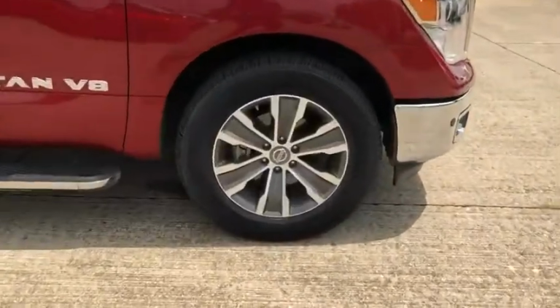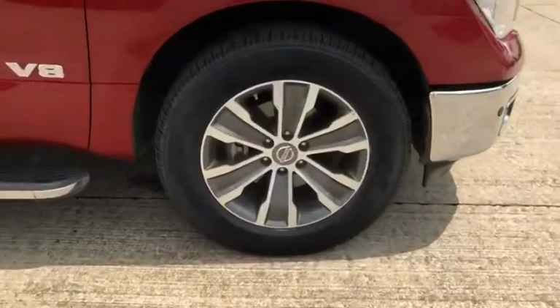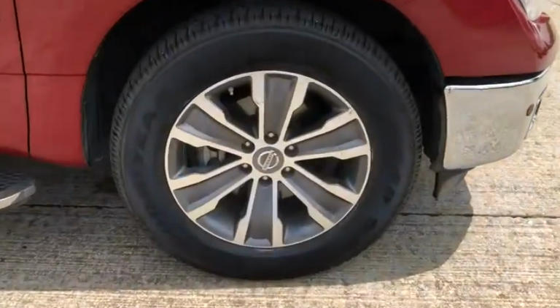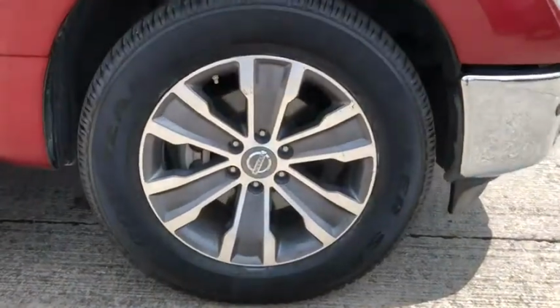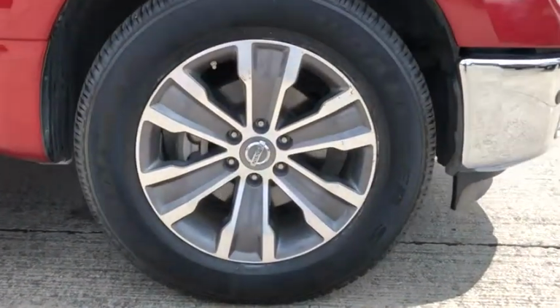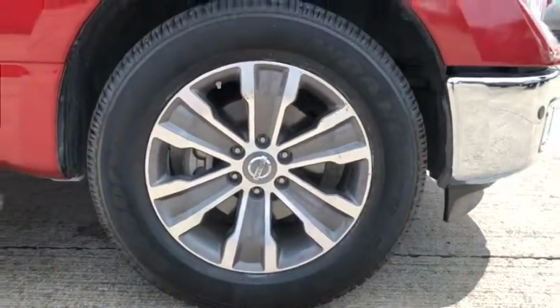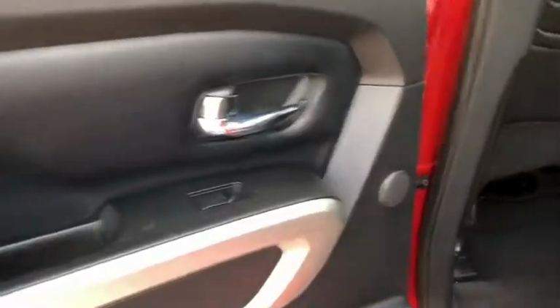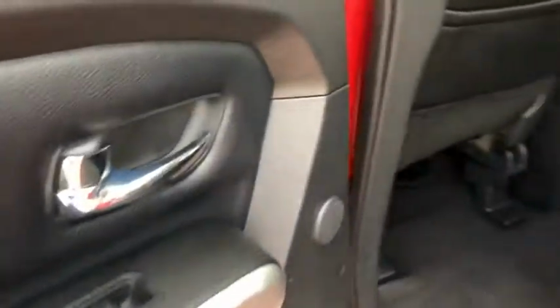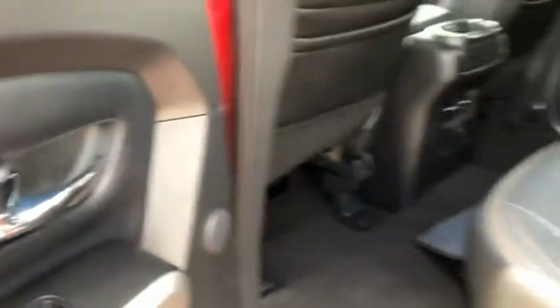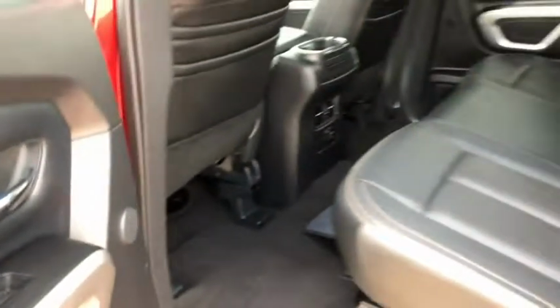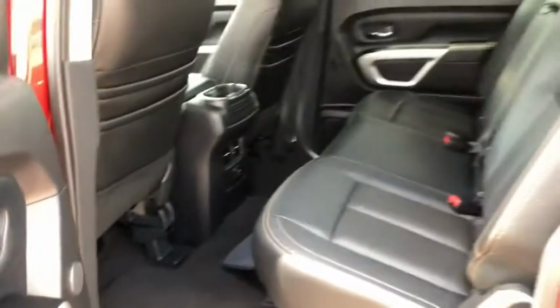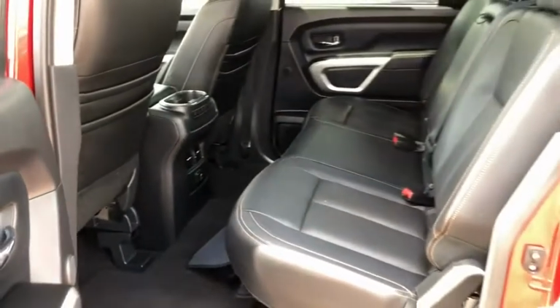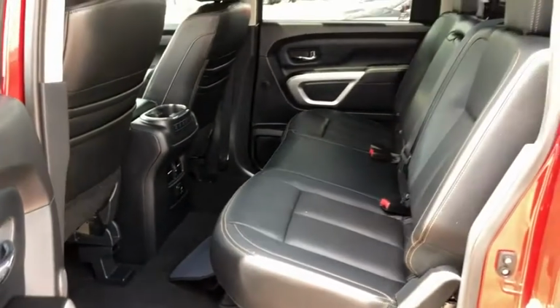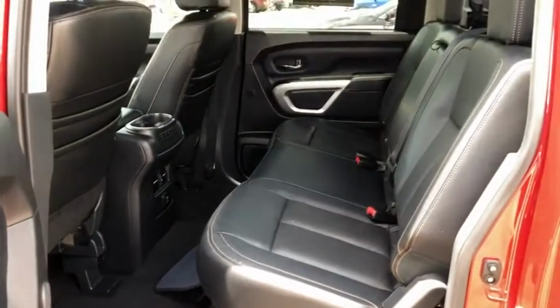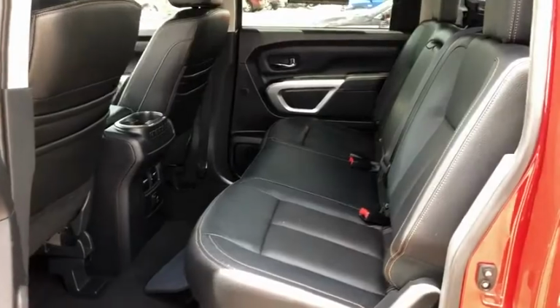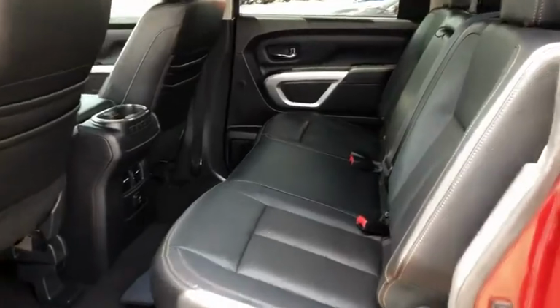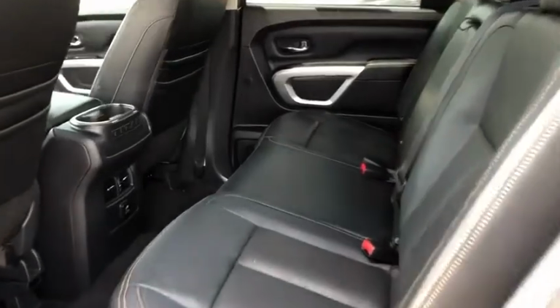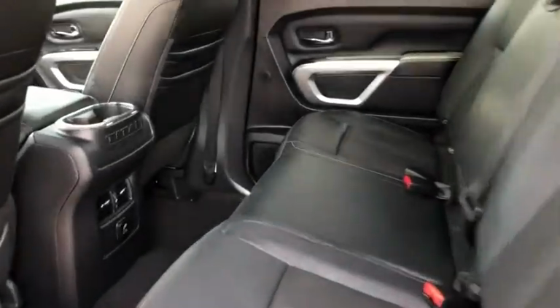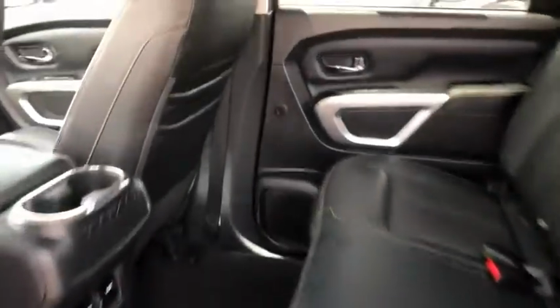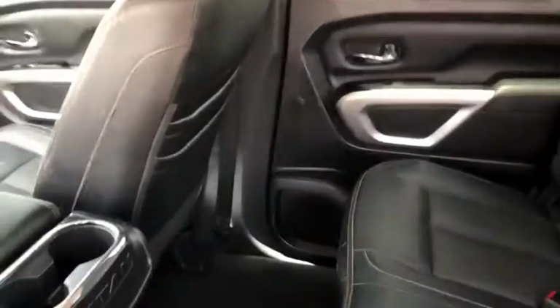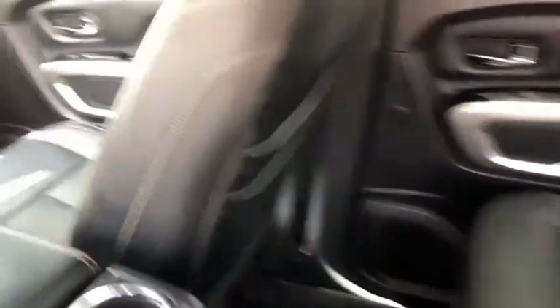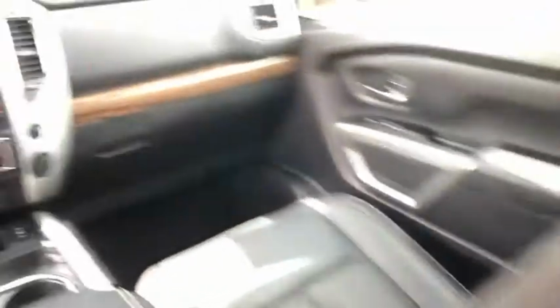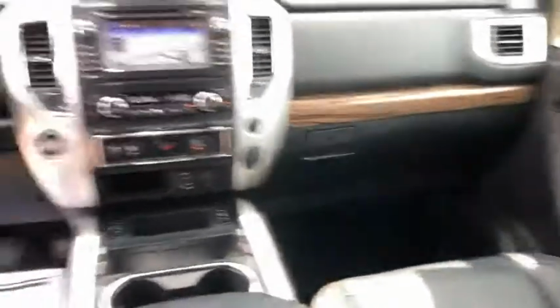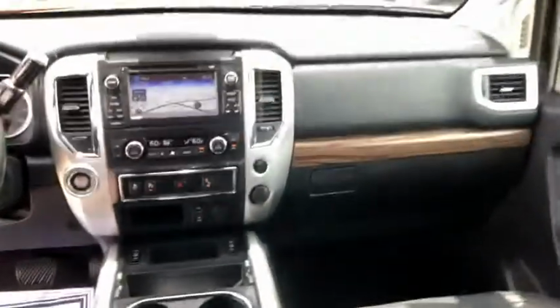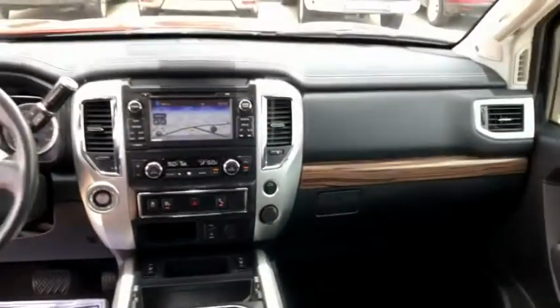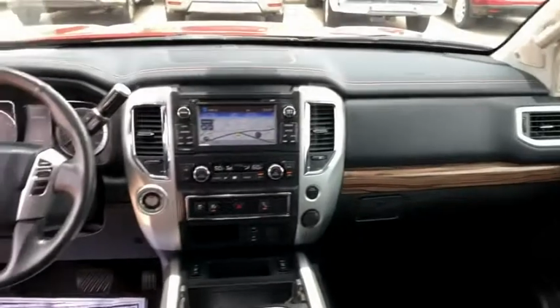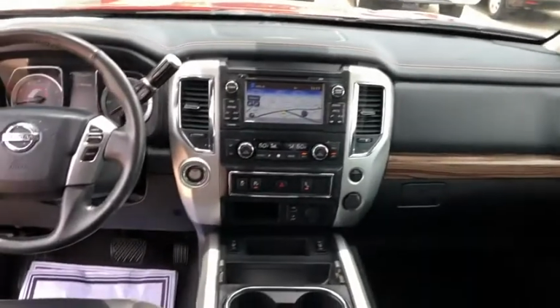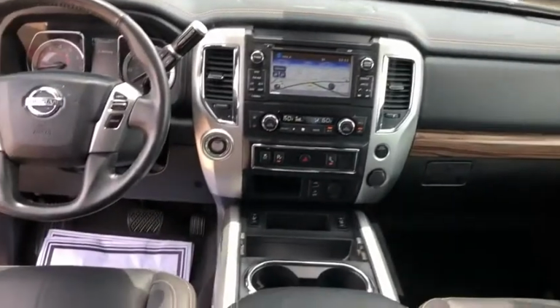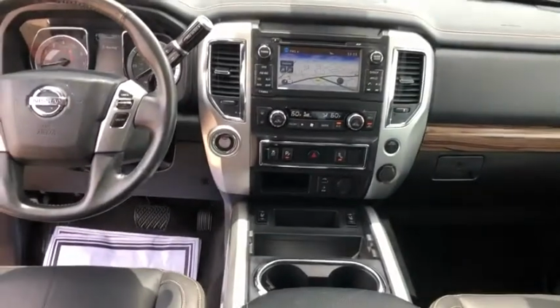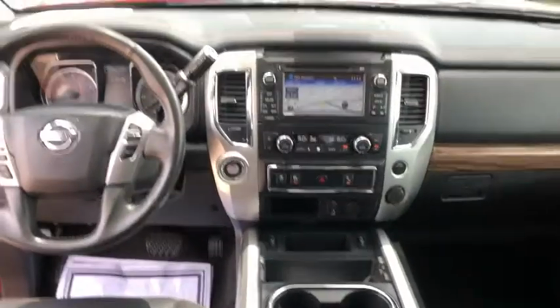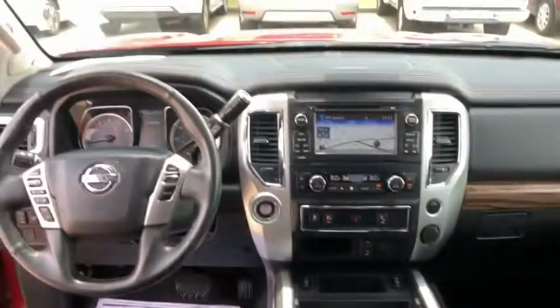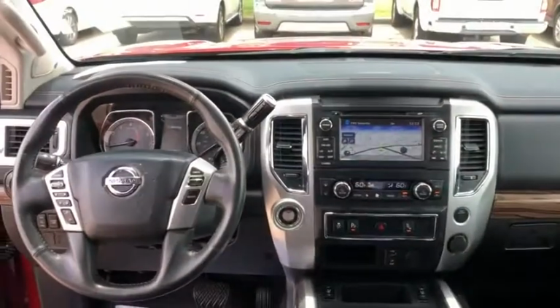Traction control, backup camera, power passenger seat, navigation system, dual airbags, leather wrapped steering wheel, home link garage door opener, power steering, four-wheel disc brakes, electronic stability control, fog lights, security system.